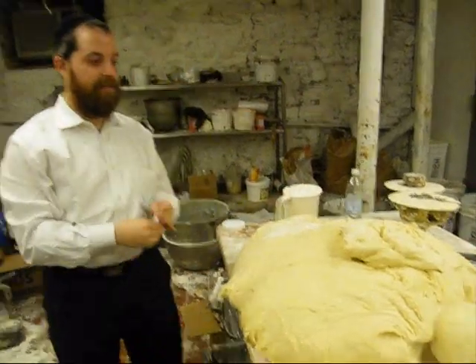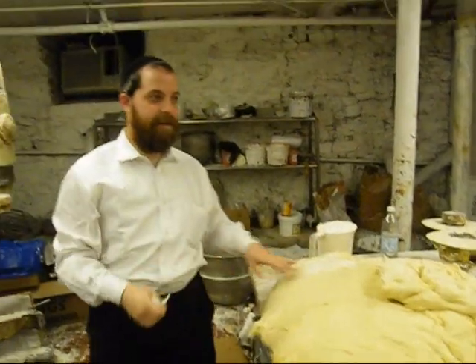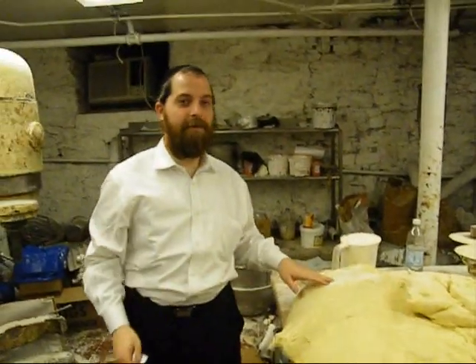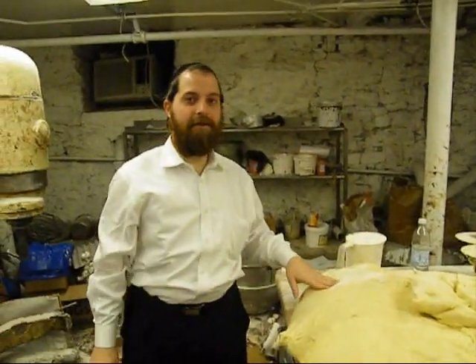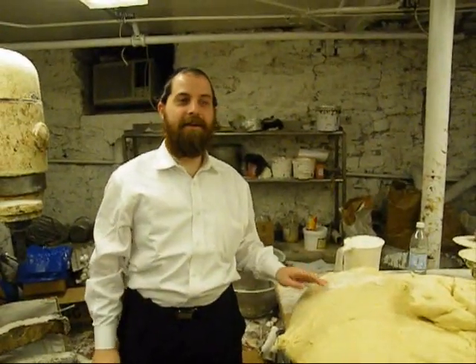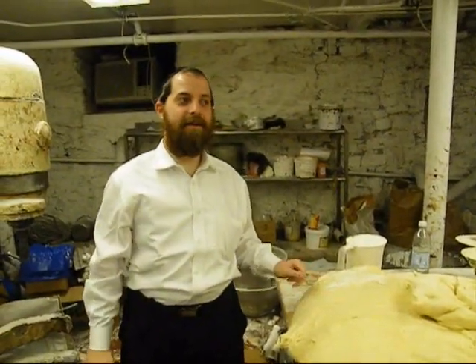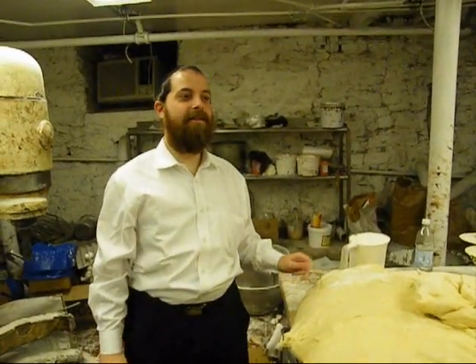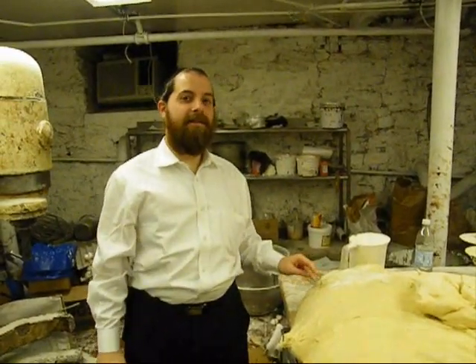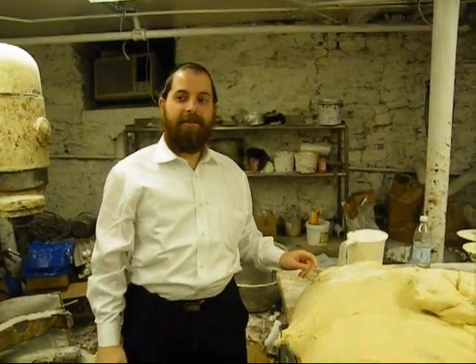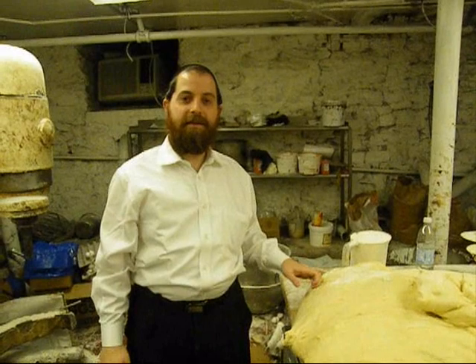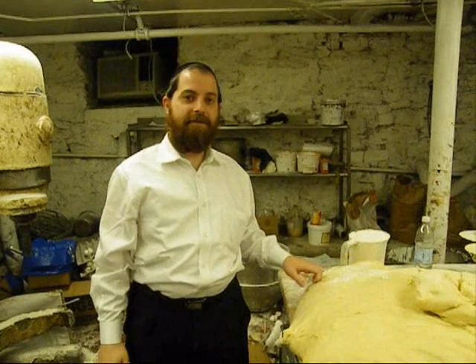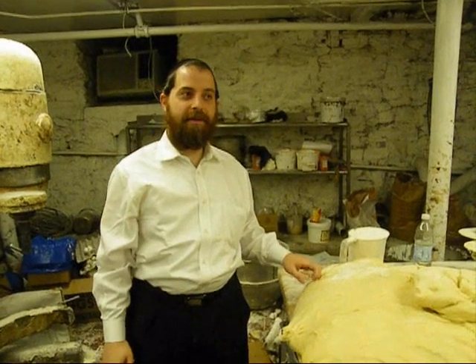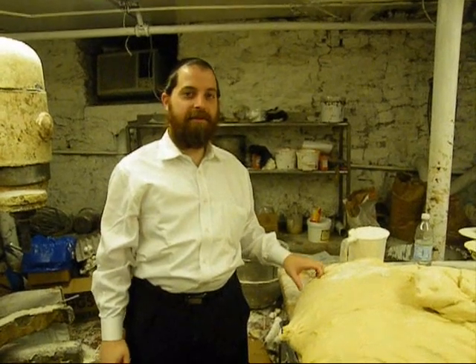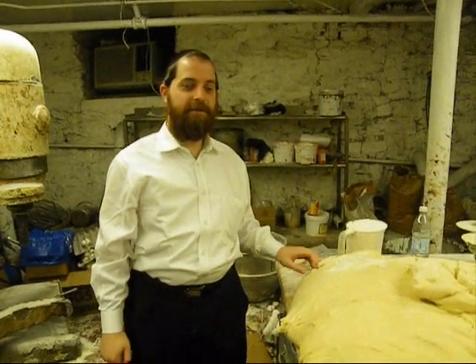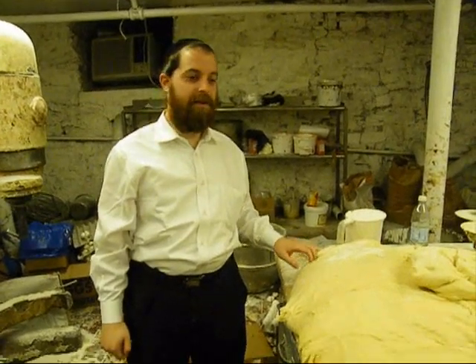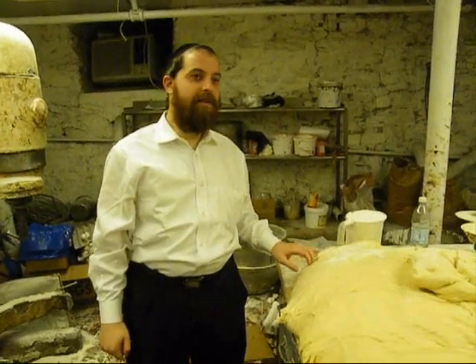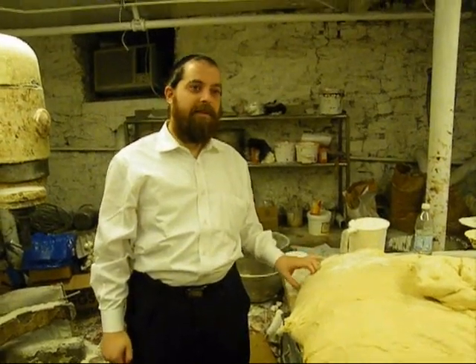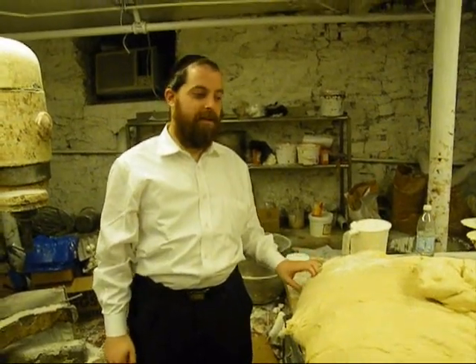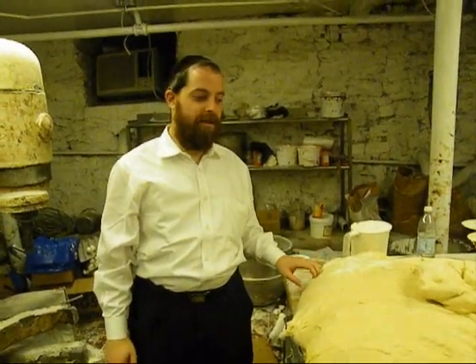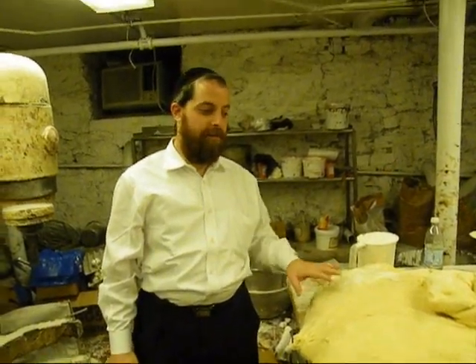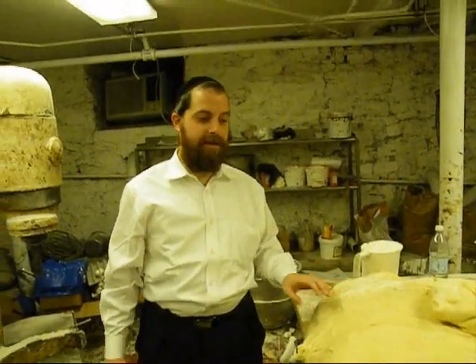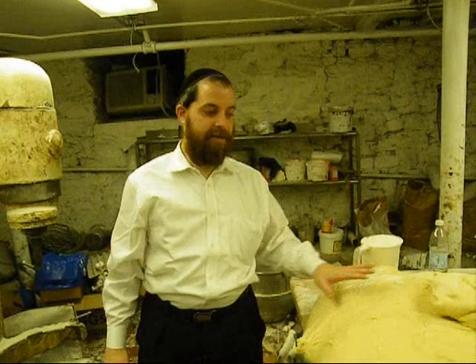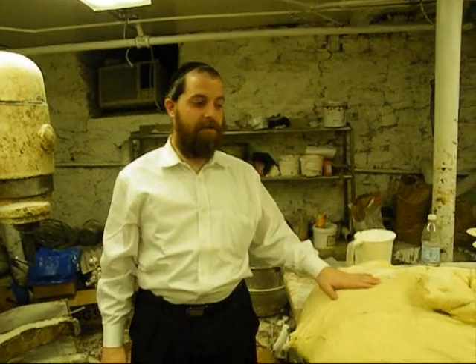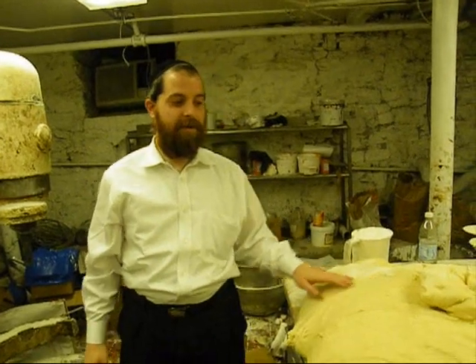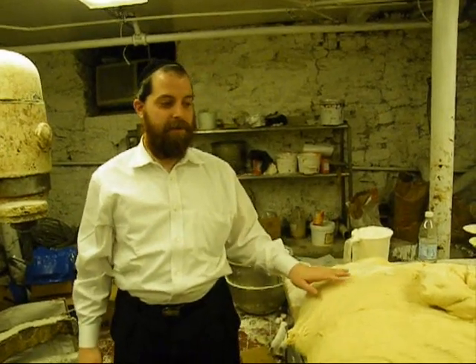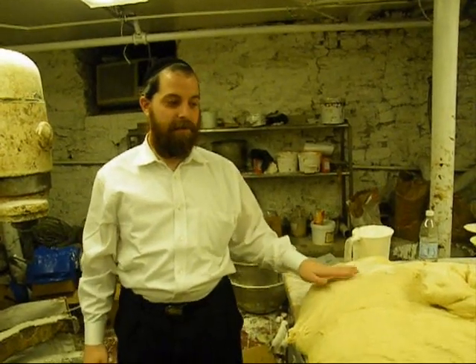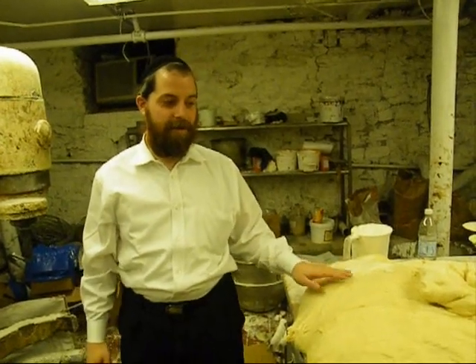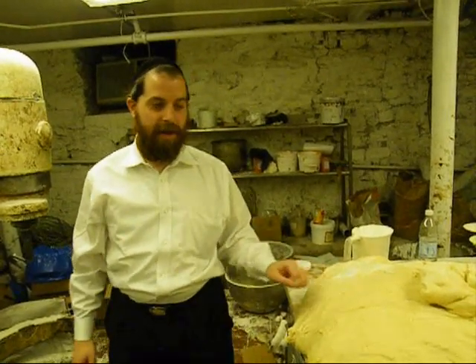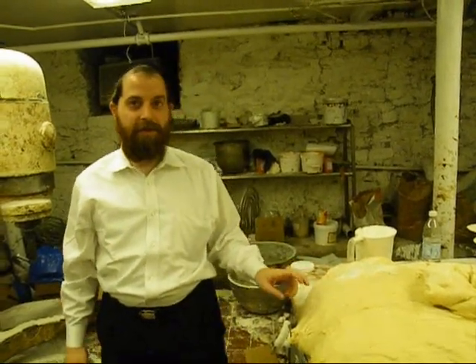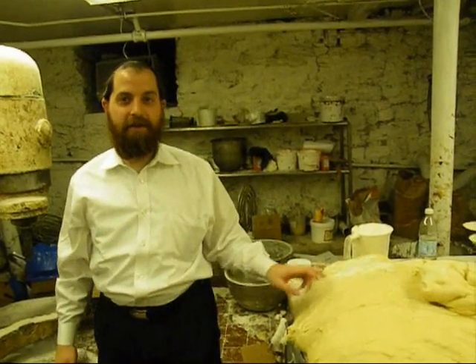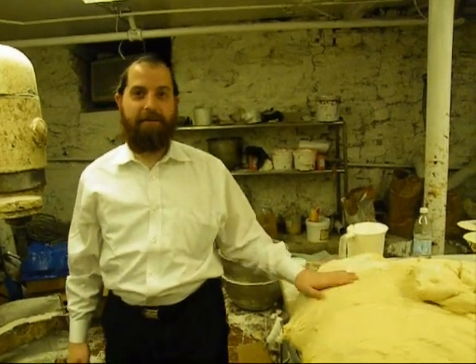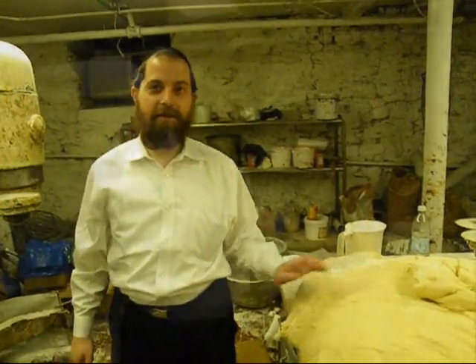This is the process of how we make doughnuts on Hanukkah — thousands of doughnuts that go out from Gambo's bakery. We start to make the mix. This is the dough. I'm going to make about 800 doughnuts coming out from this dough.